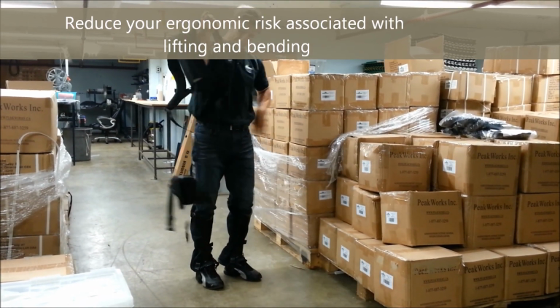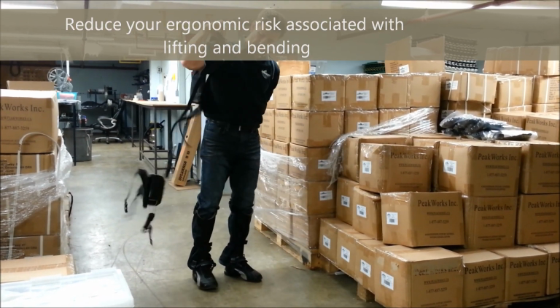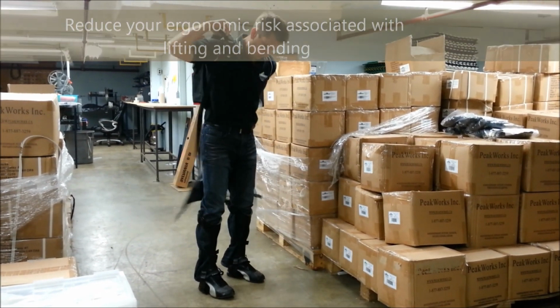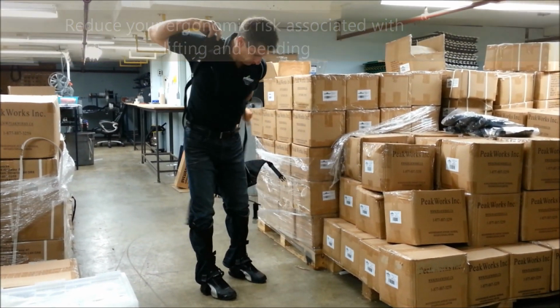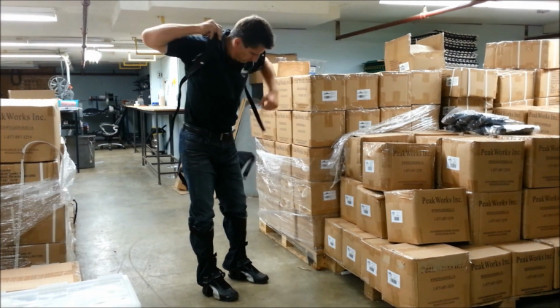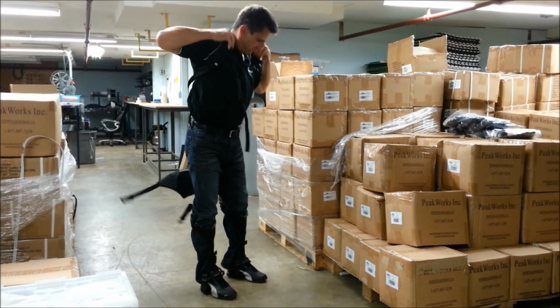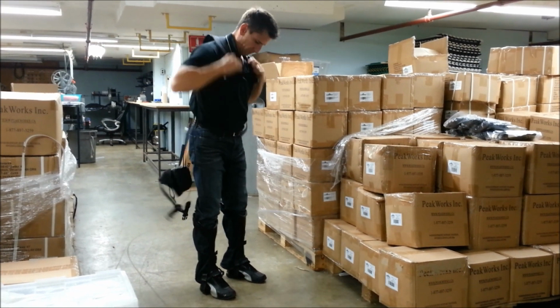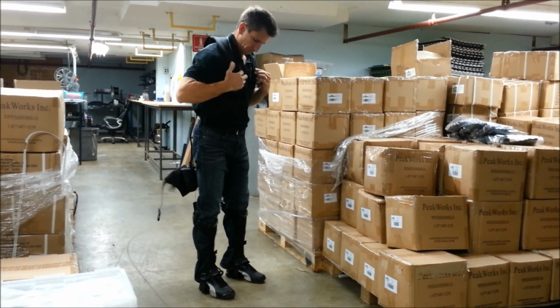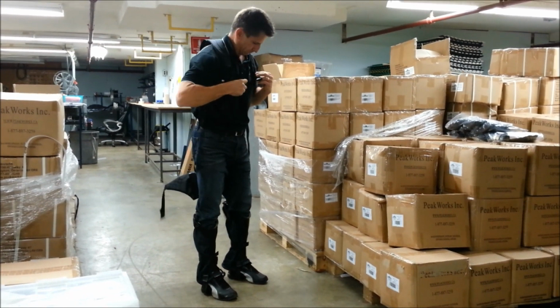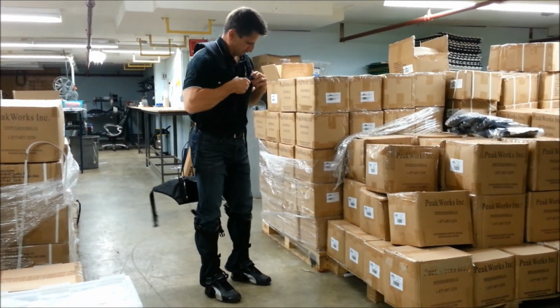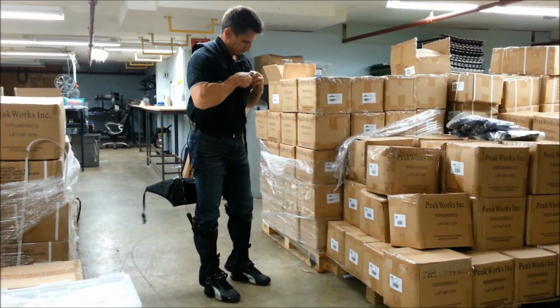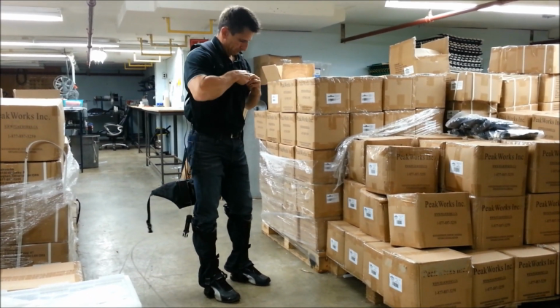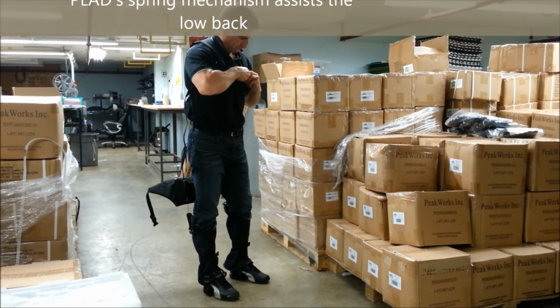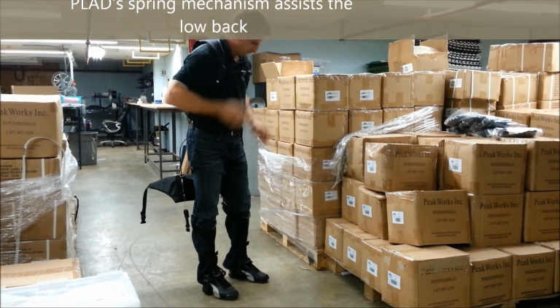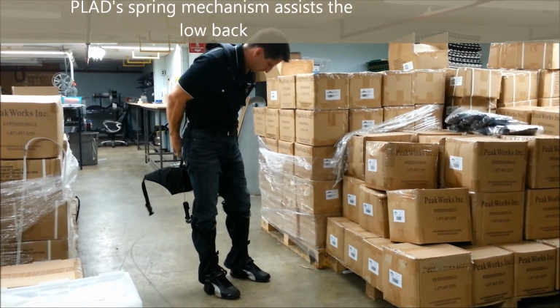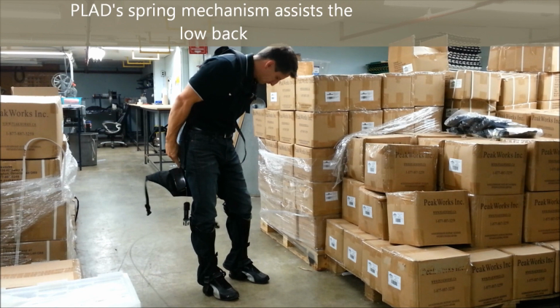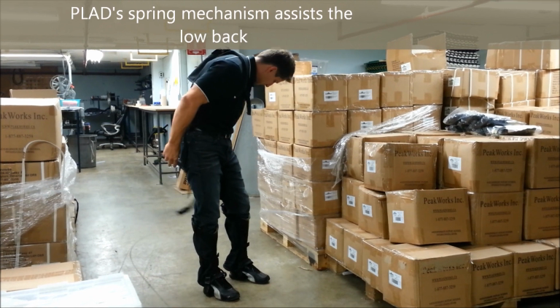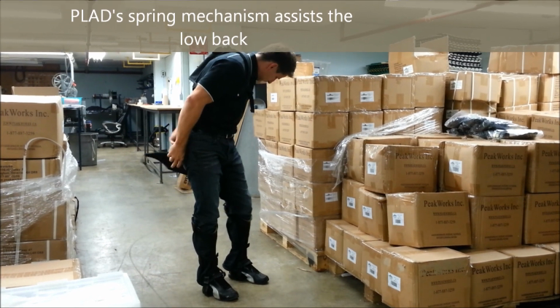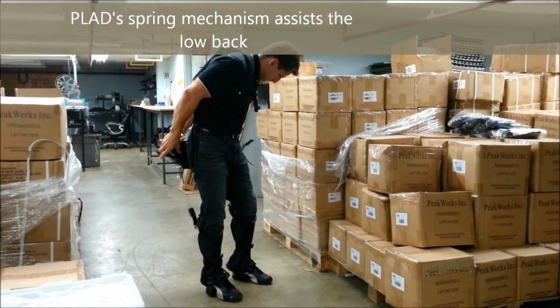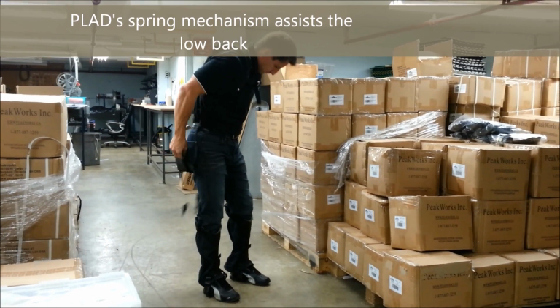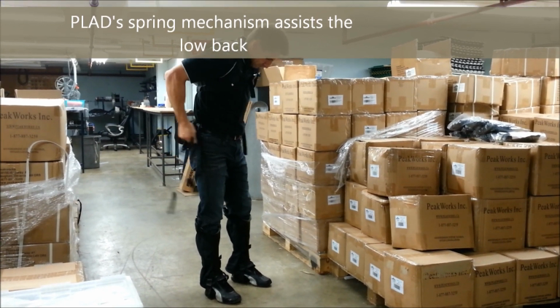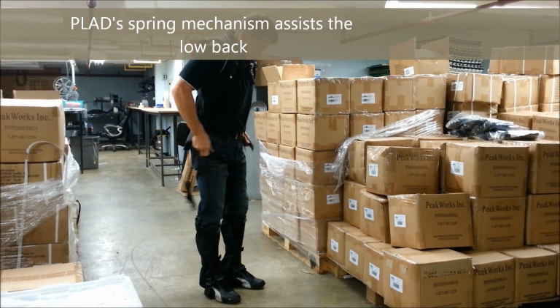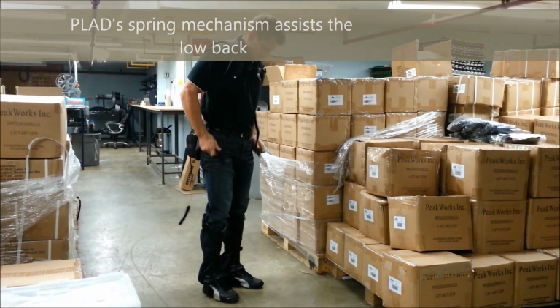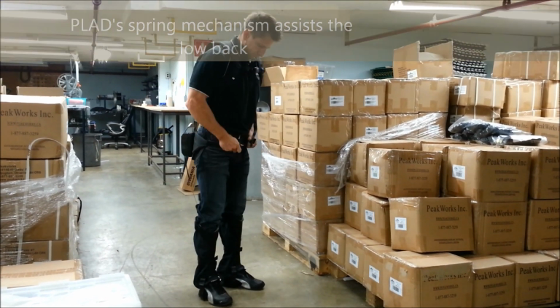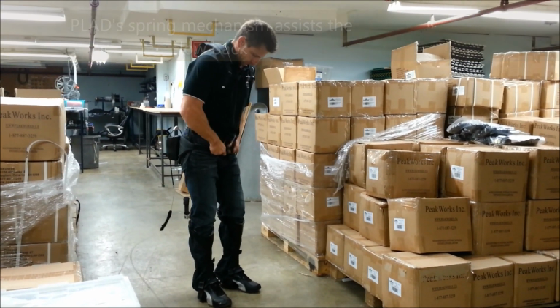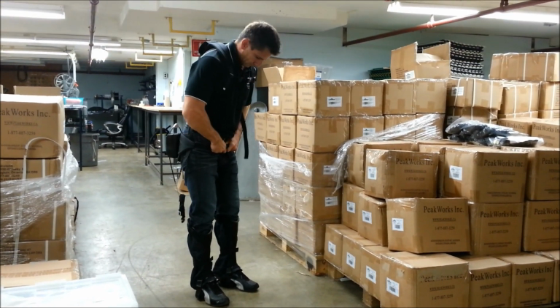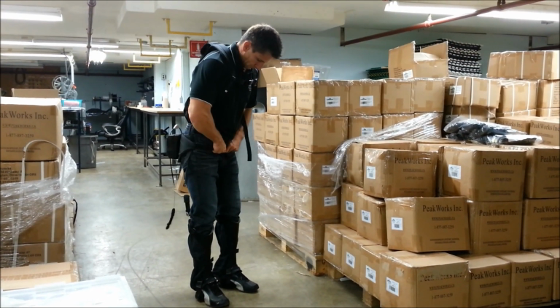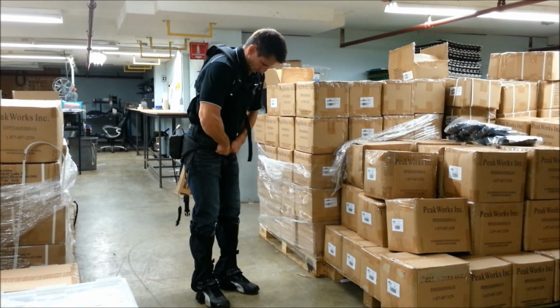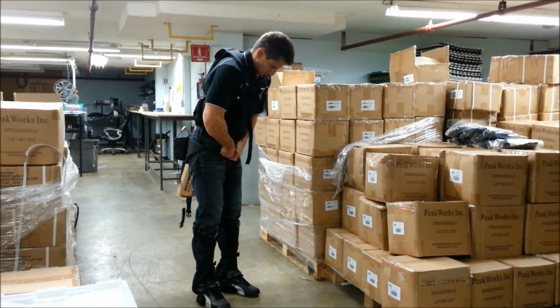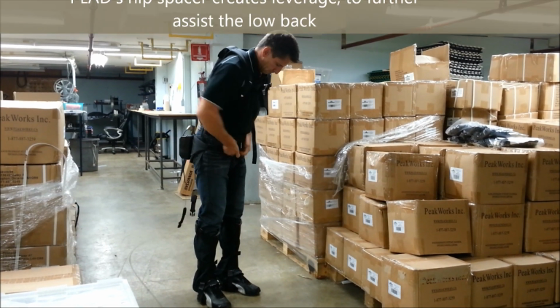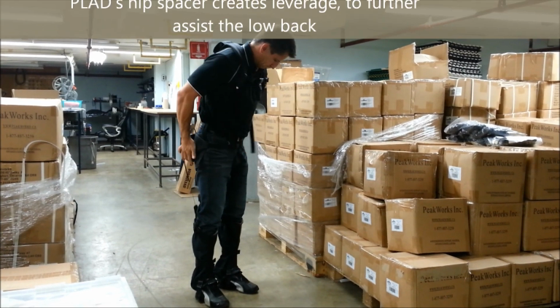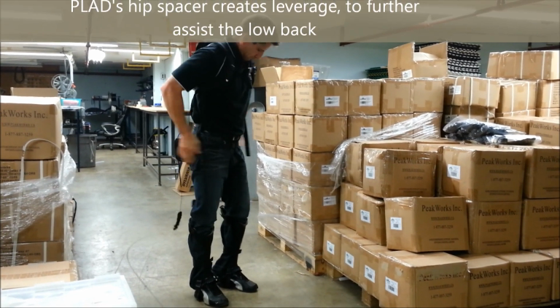Plaid's spring mechanism works to offset the user's upper body weight, including the weight held in the hands, and provides assistance when bending and lifting. Plaid's hip spacer acts to create an external lever for the body to utilize when bending and lifting.